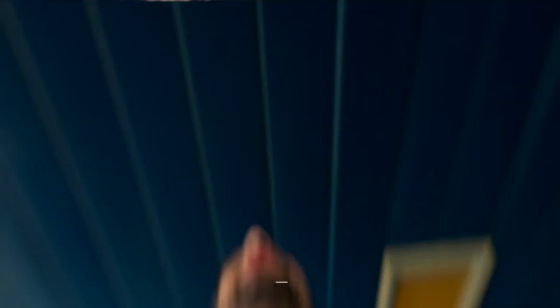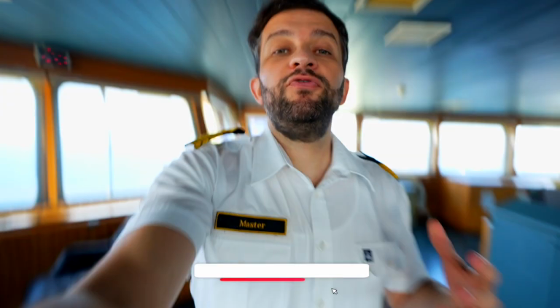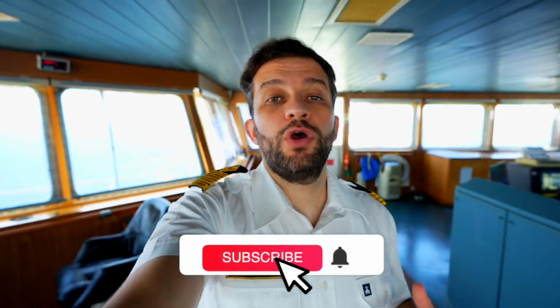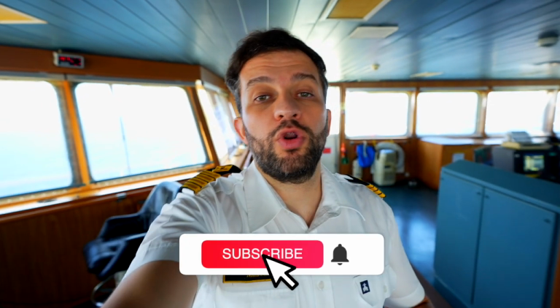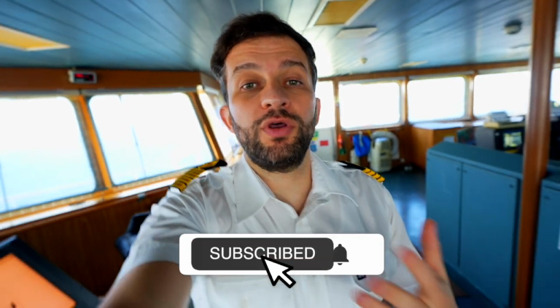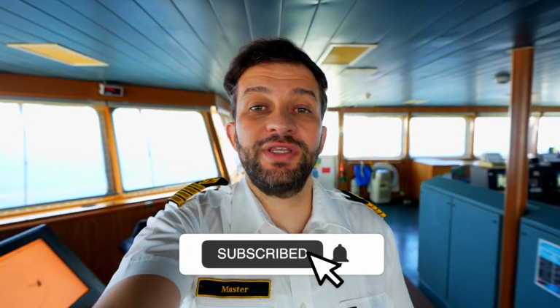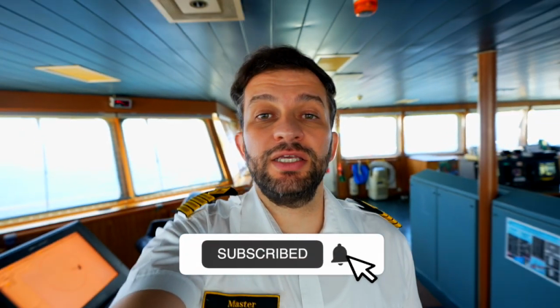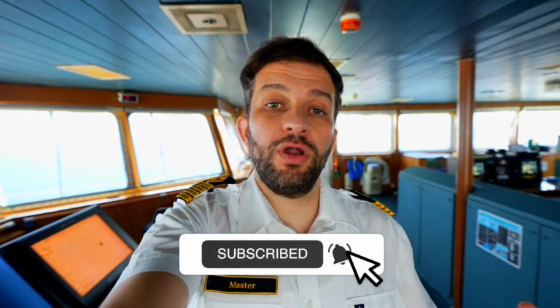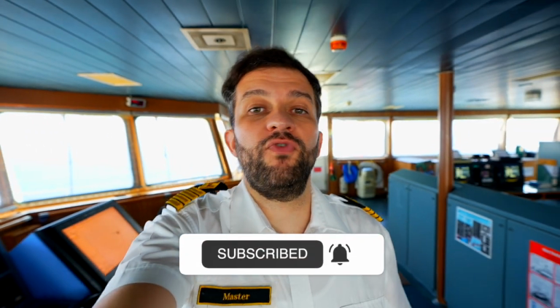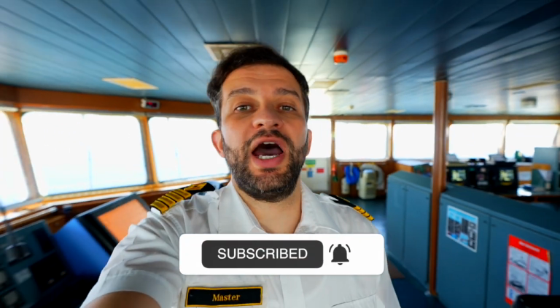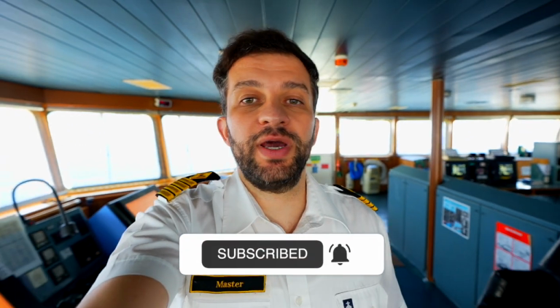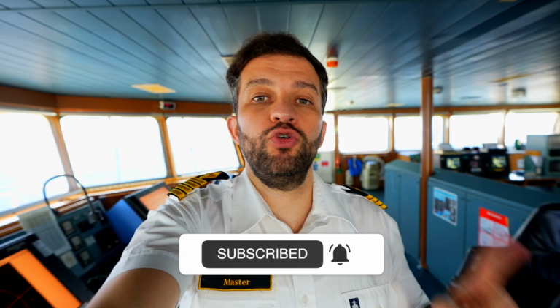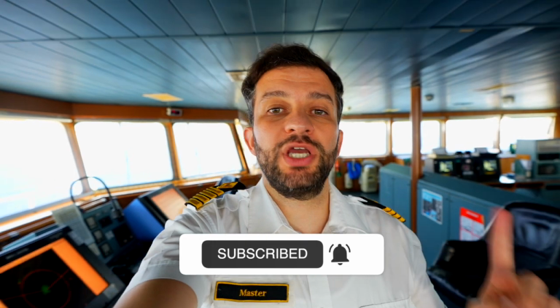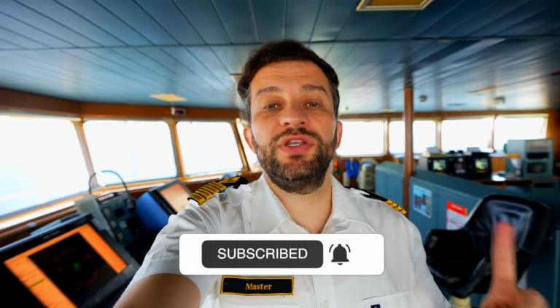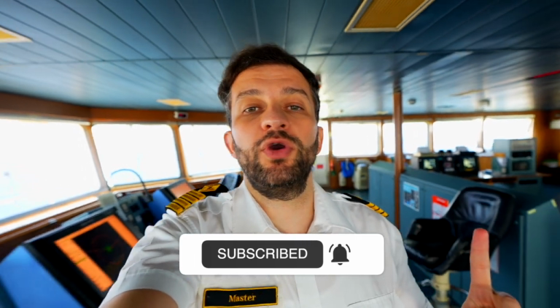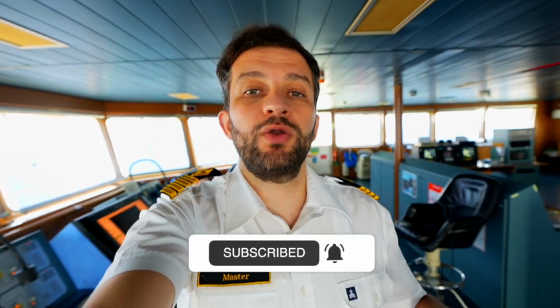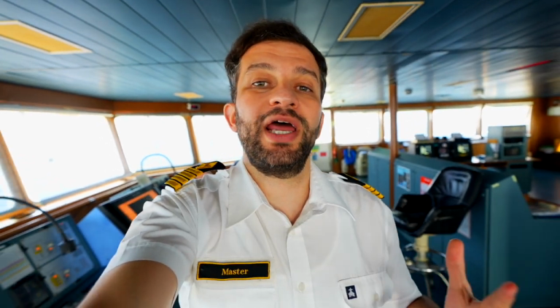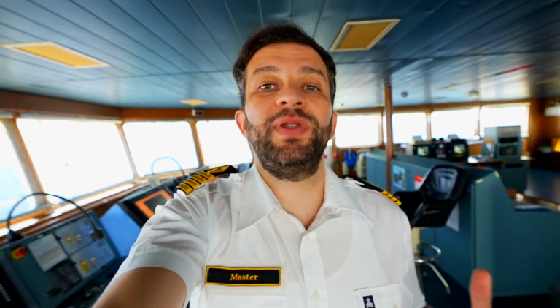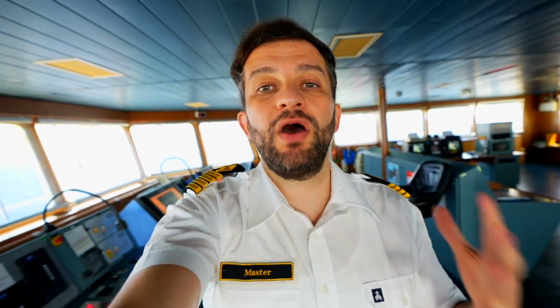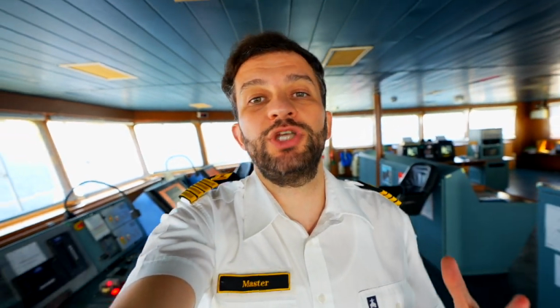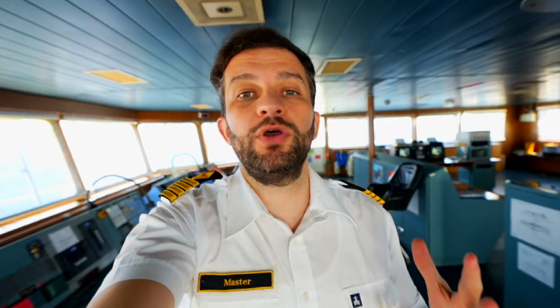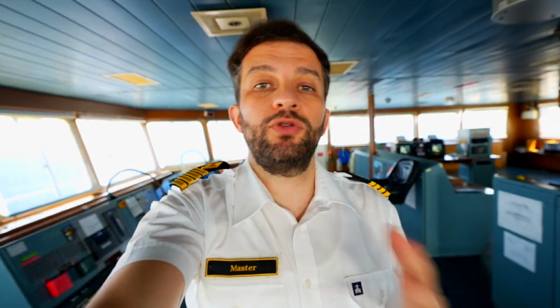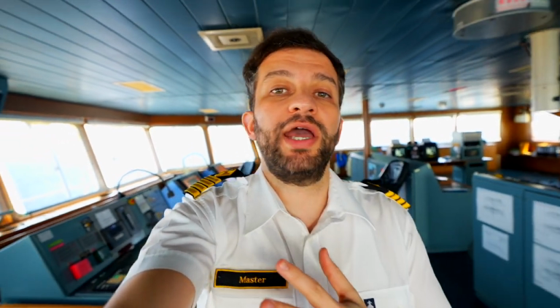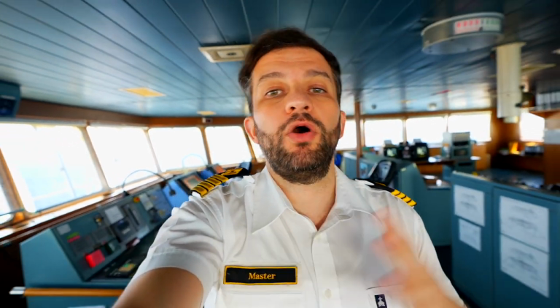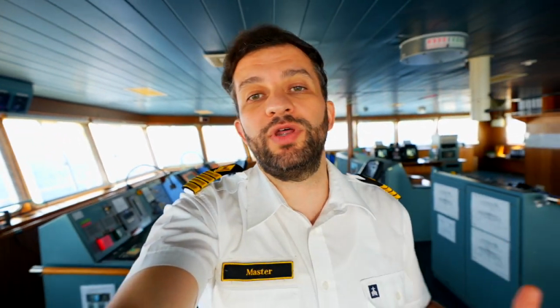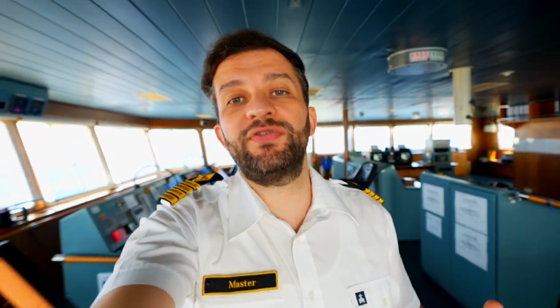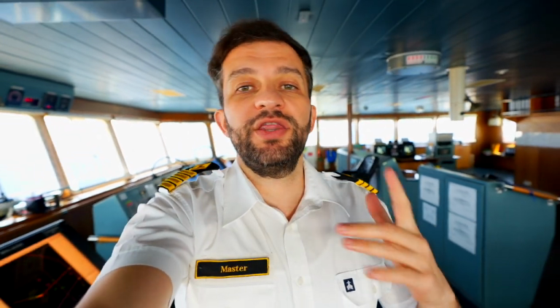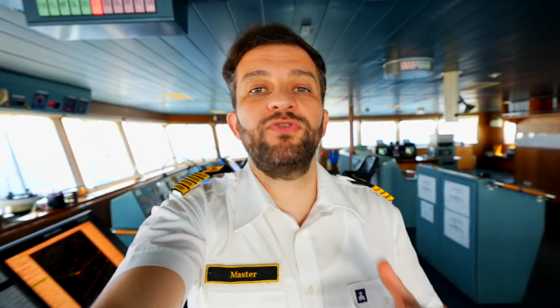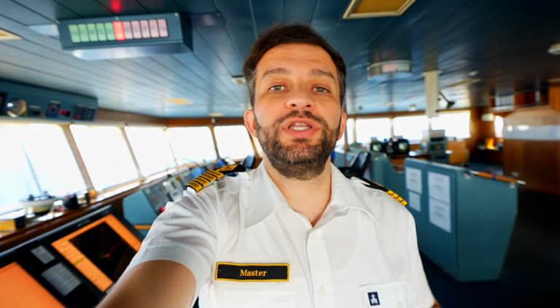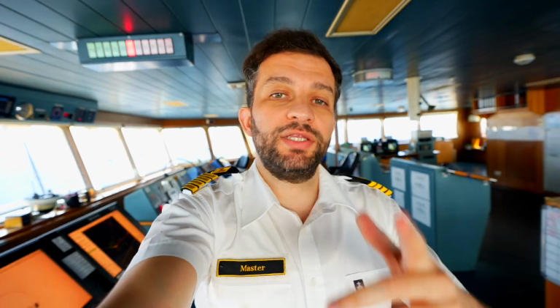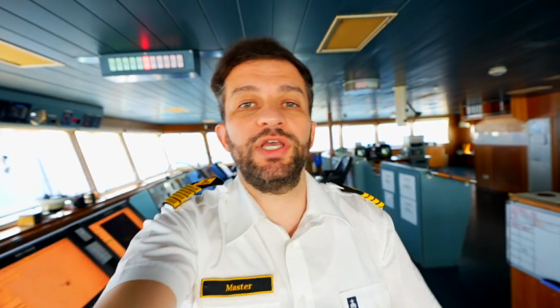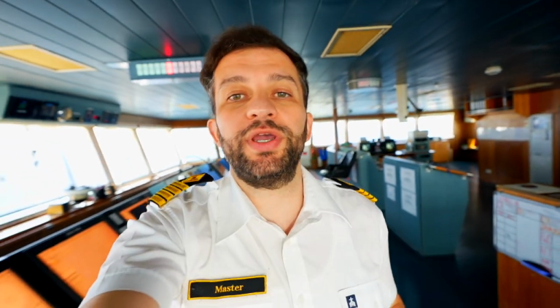If you want to know more about how the Titanic turned to avoid the iceberg, you may check out this video where I explain how ships turn to the right or to the left. Thanks for watching and see you next week.